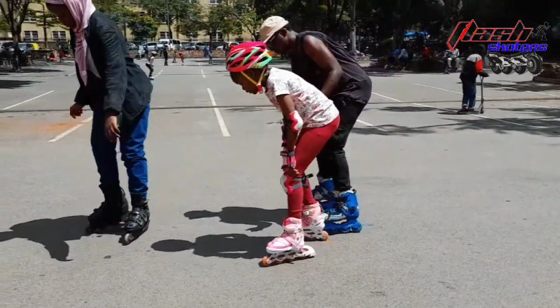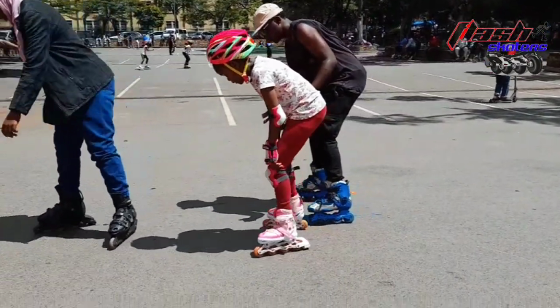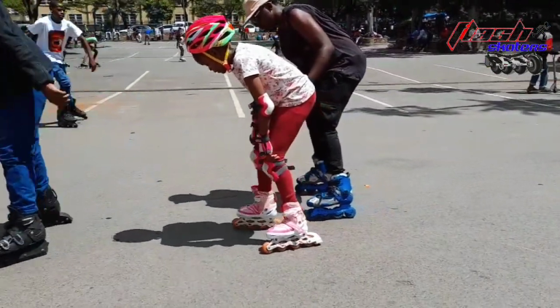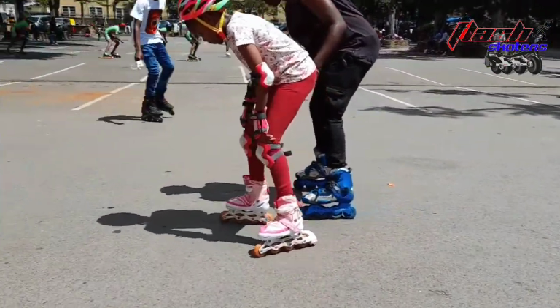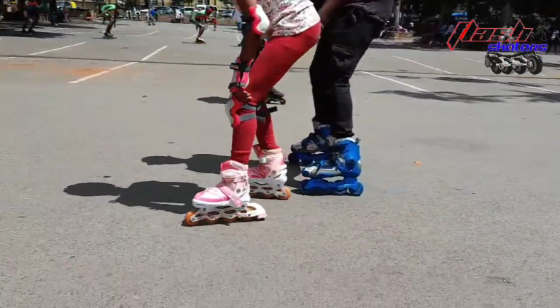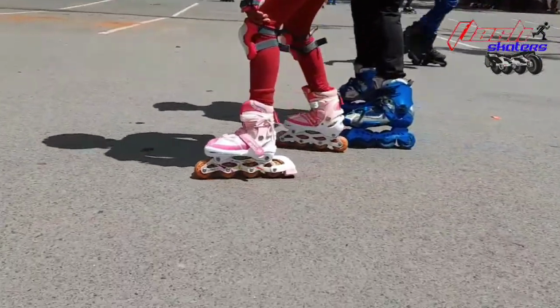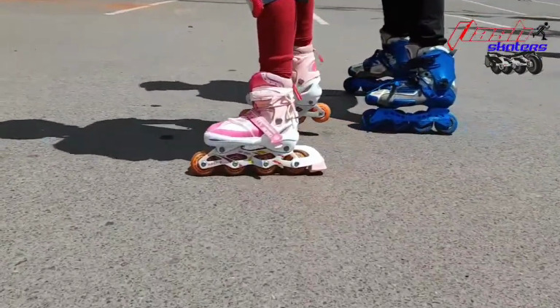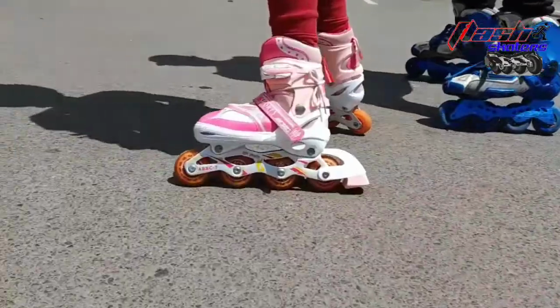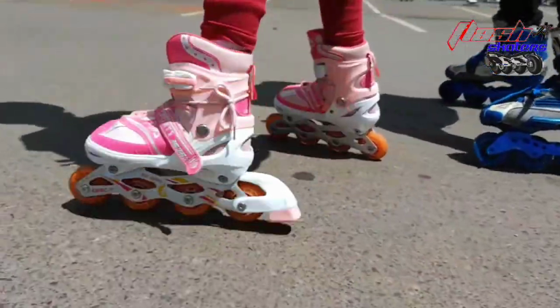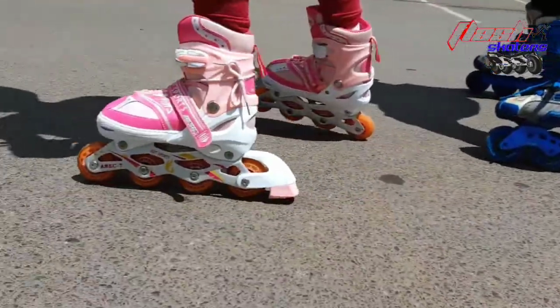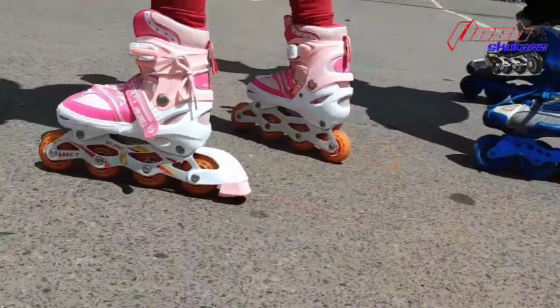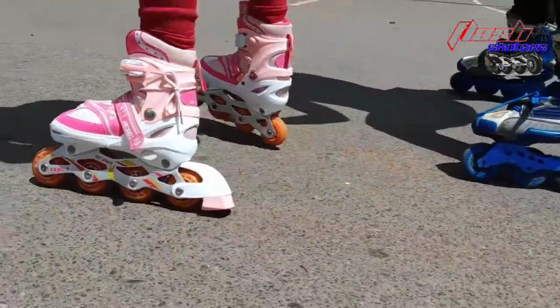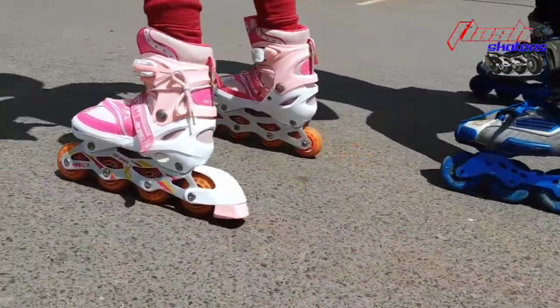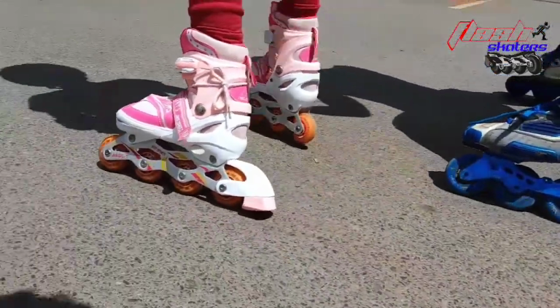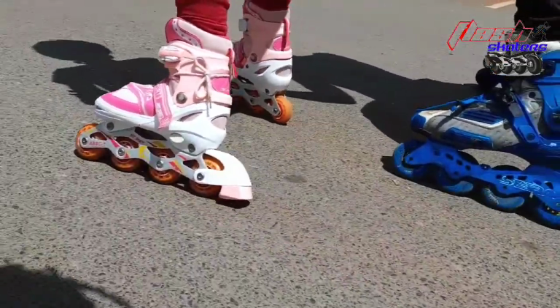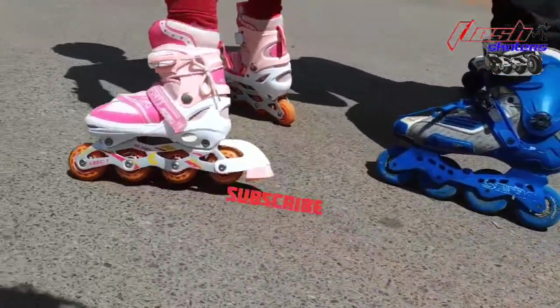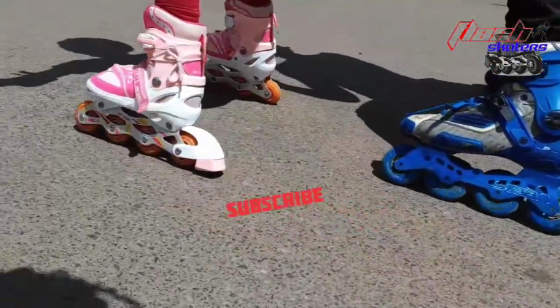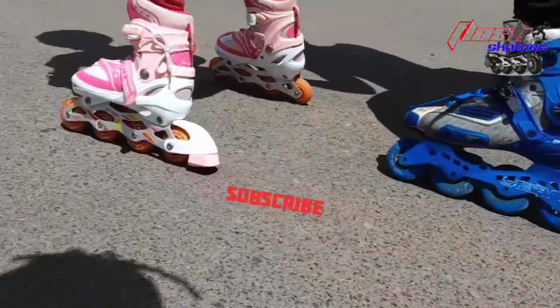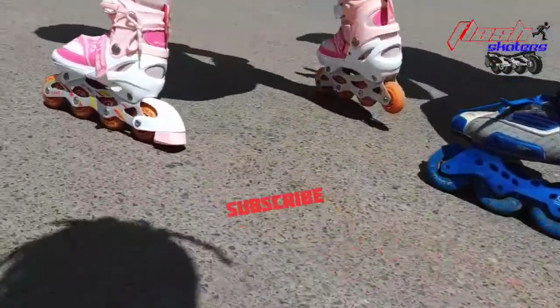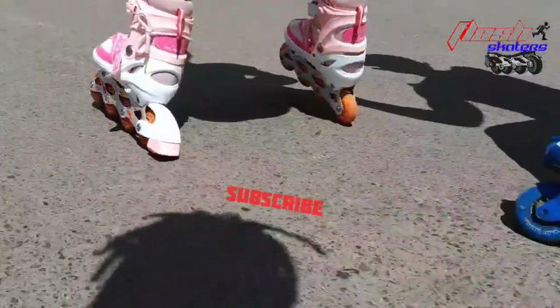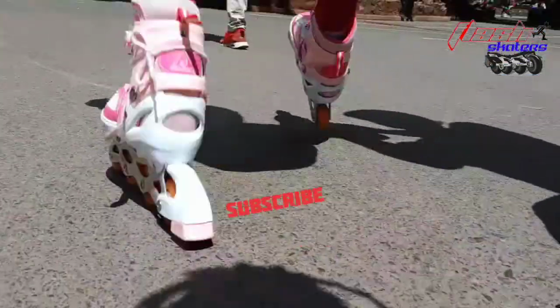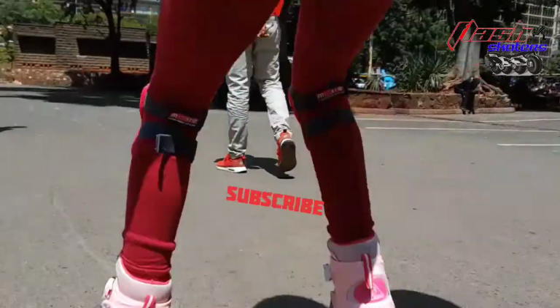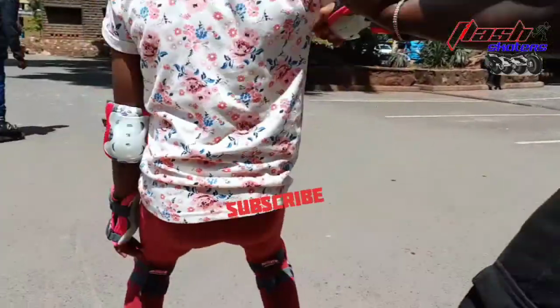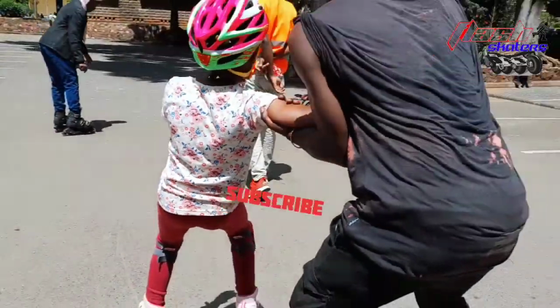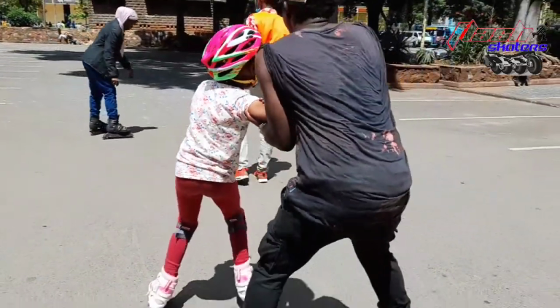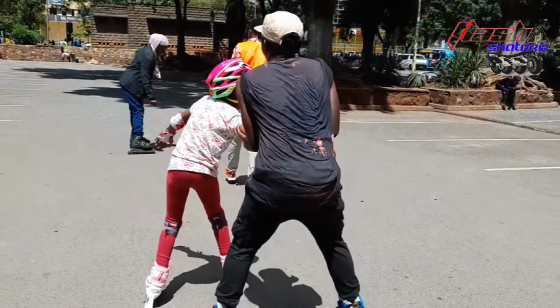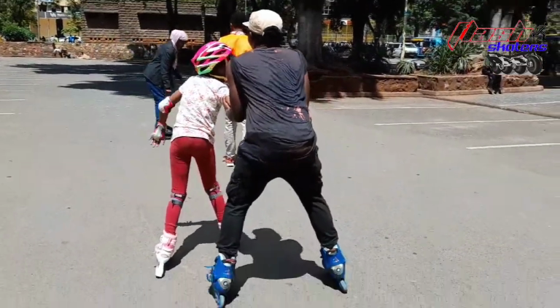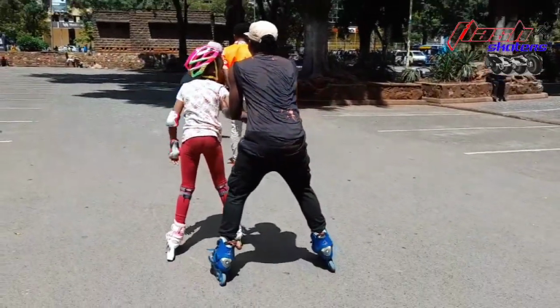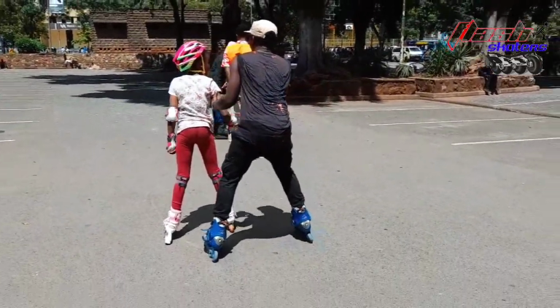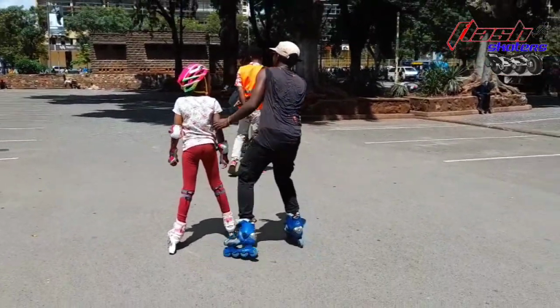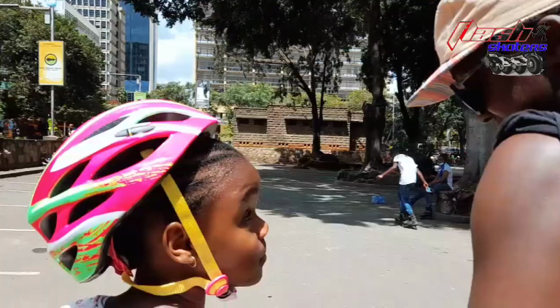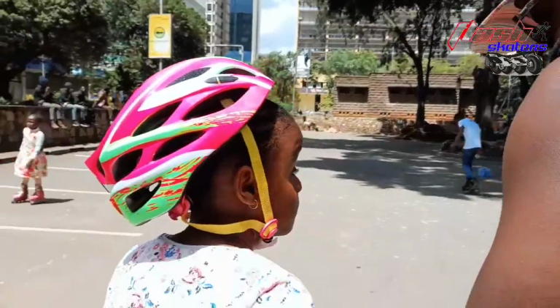There's a link to our Instagram page where you can purchase all the skating shoes and gears. We also have our Flash Skater merchandise. Click the link in the description below.